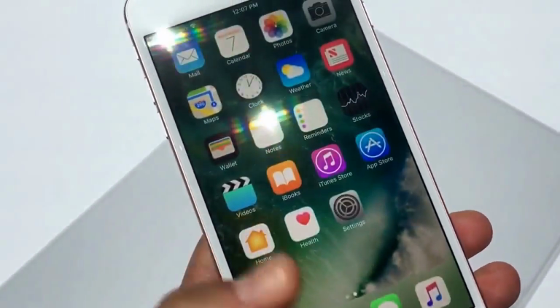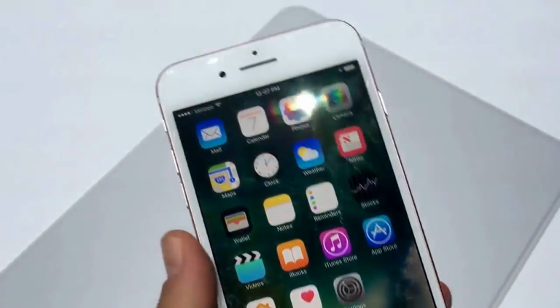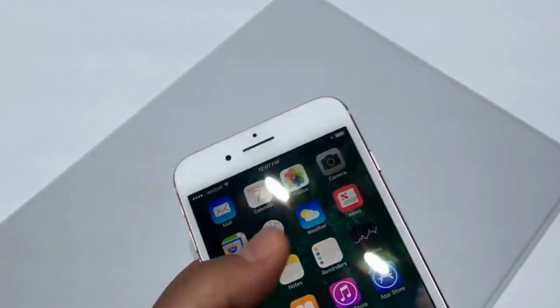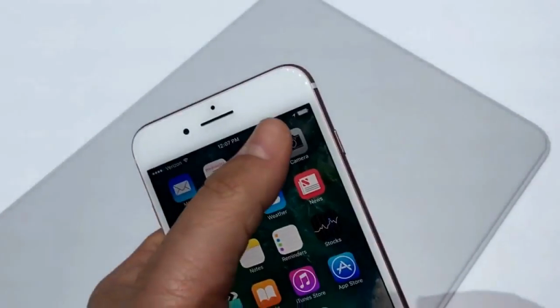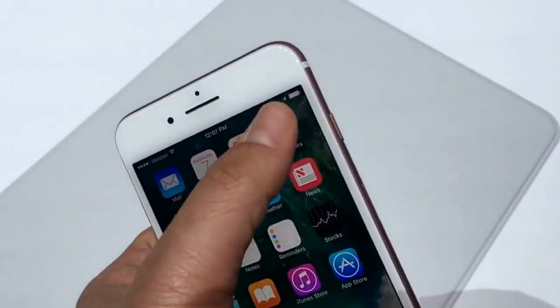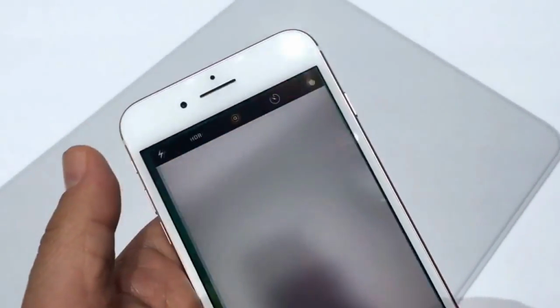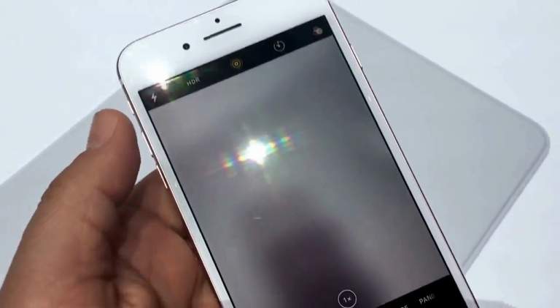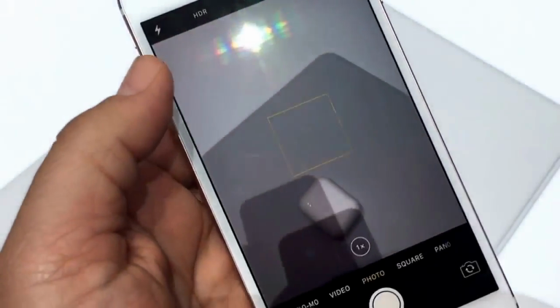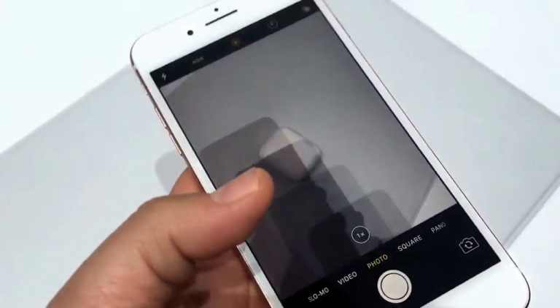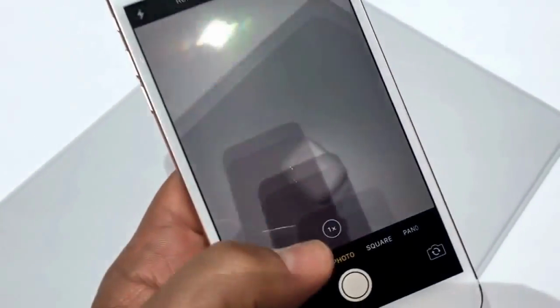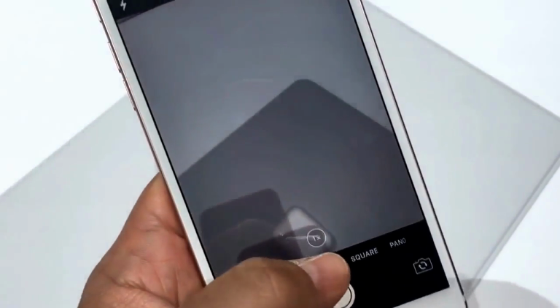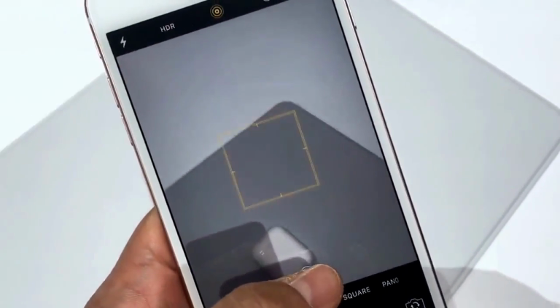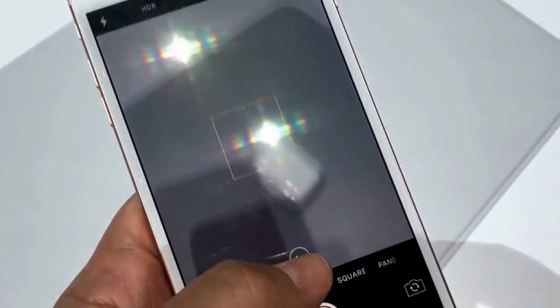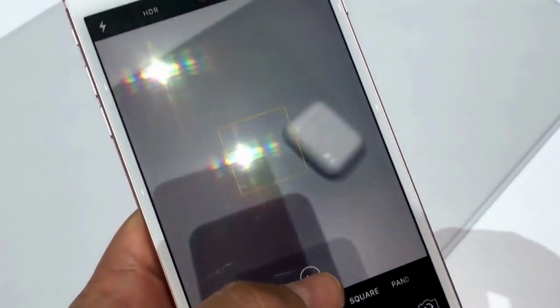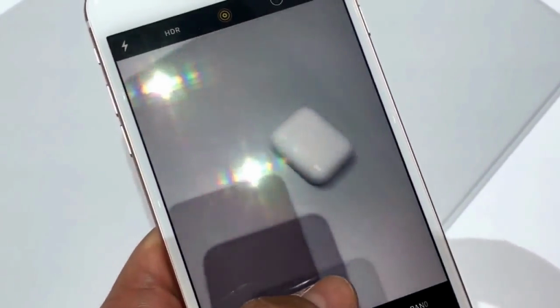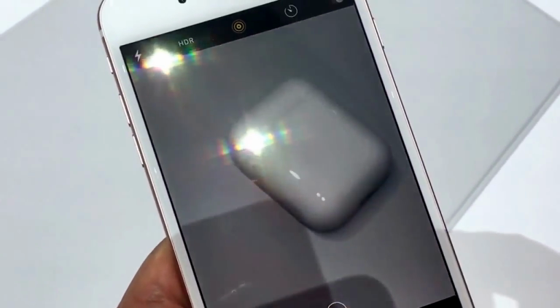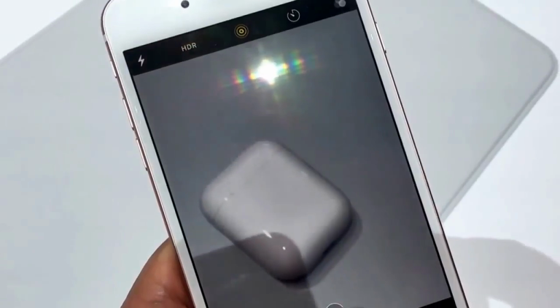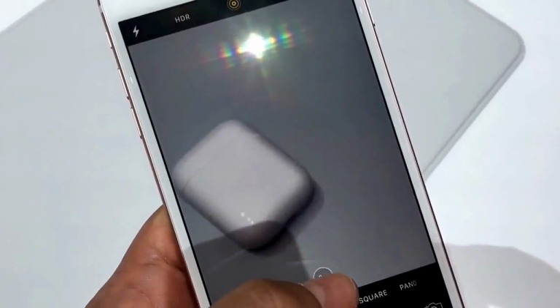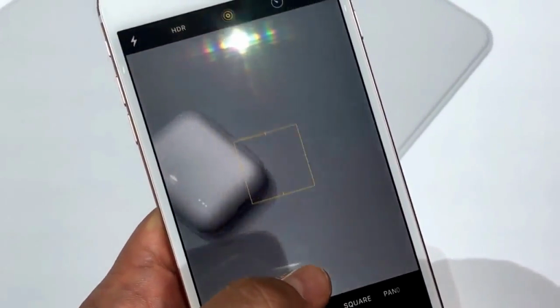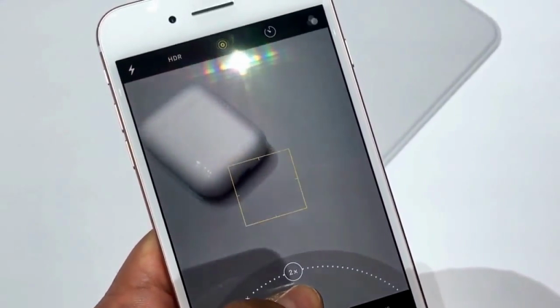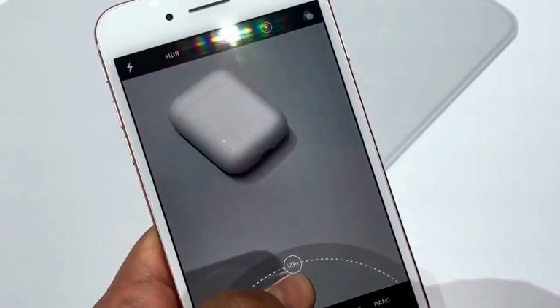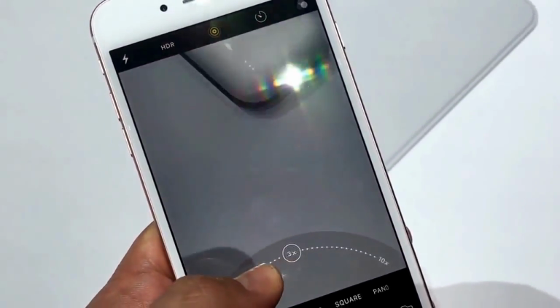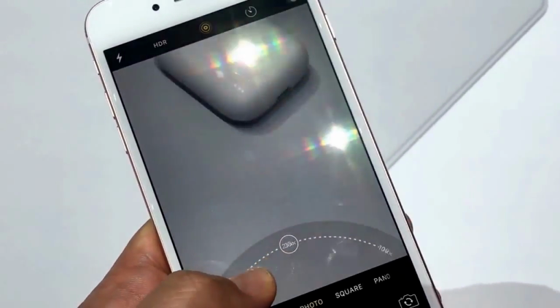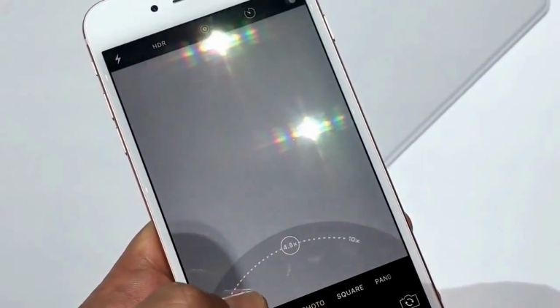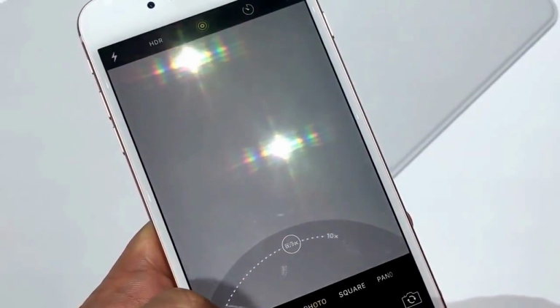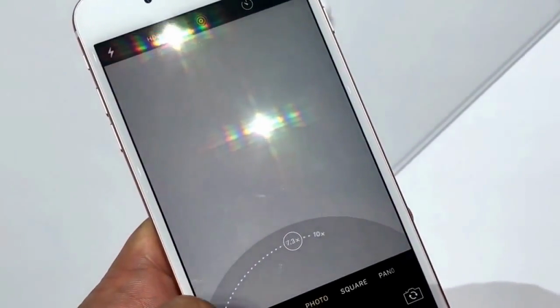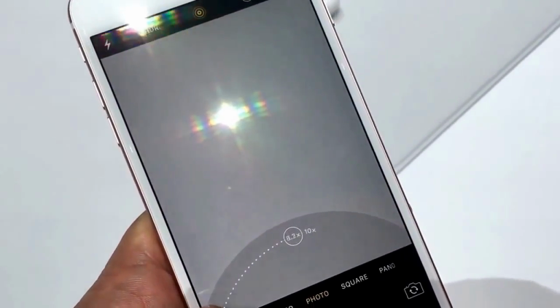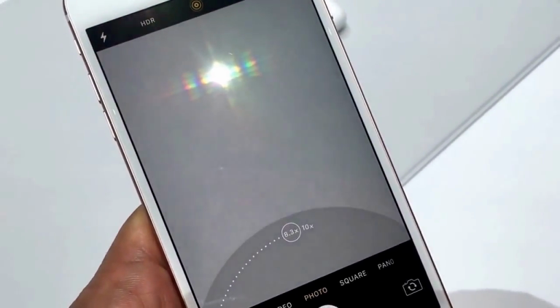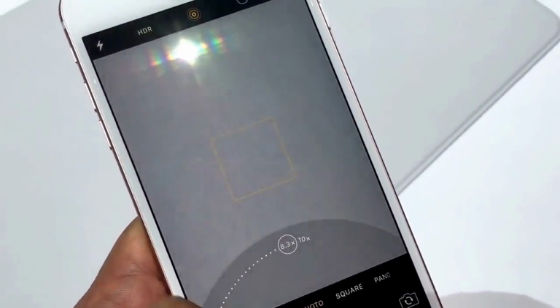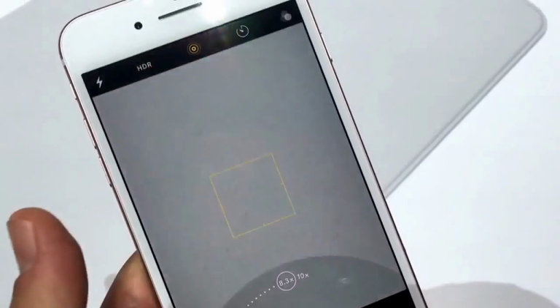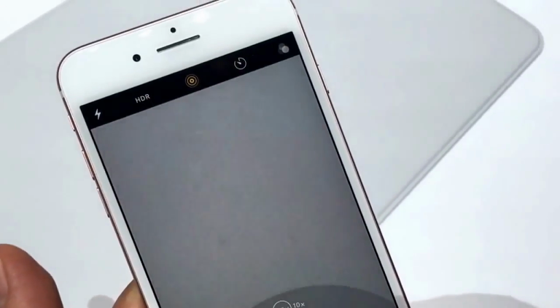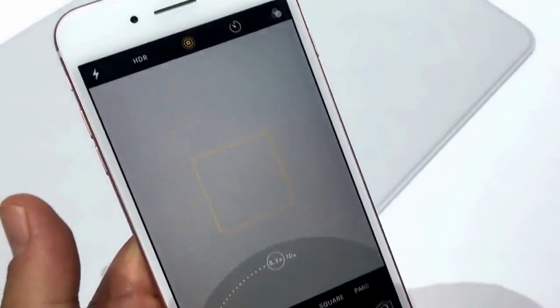And if you want to see the dual camera in action, here it is. You can actually tap to adjust different zoom zones, and then press and hold to adjust zoom all the way up to 10x with software assistance.